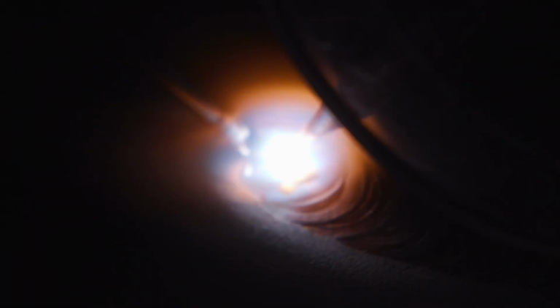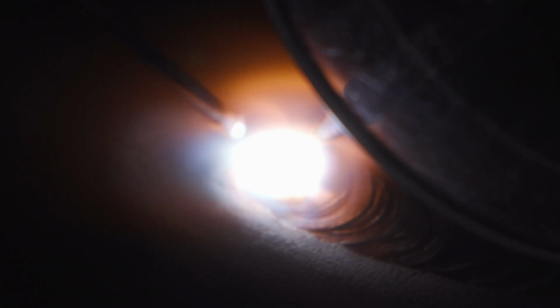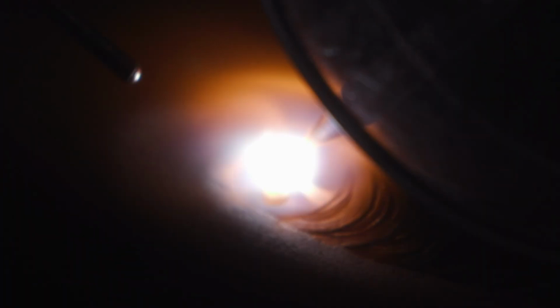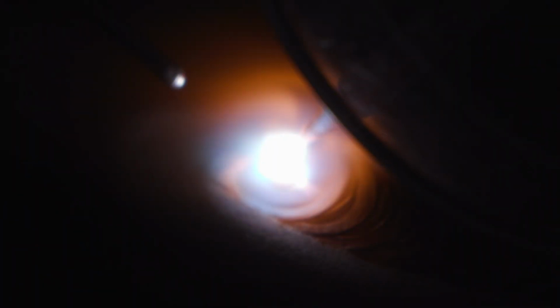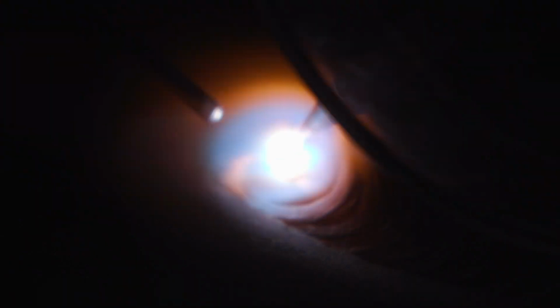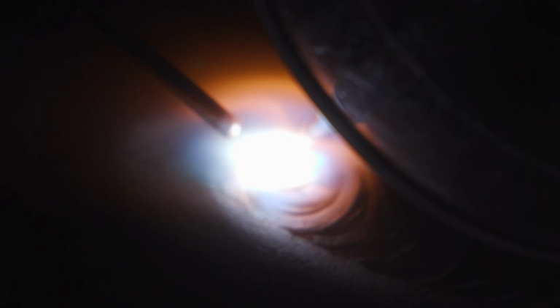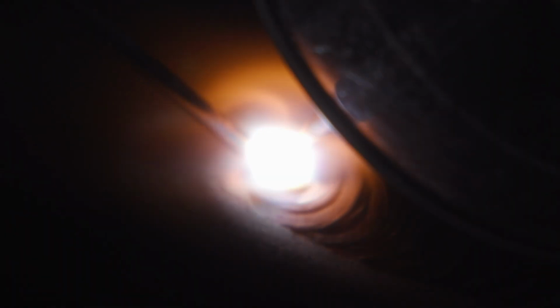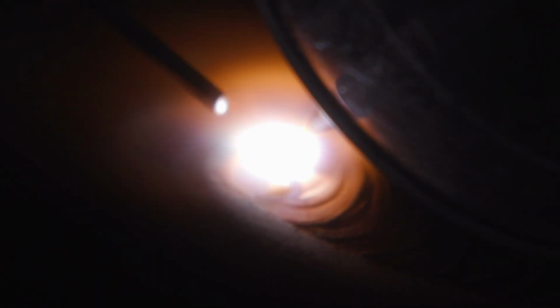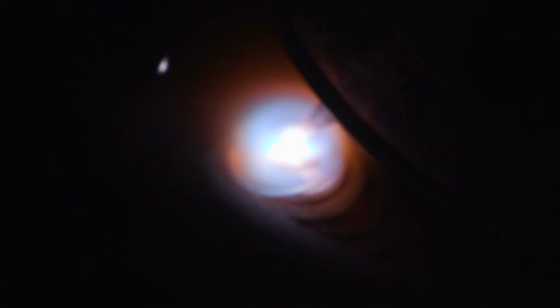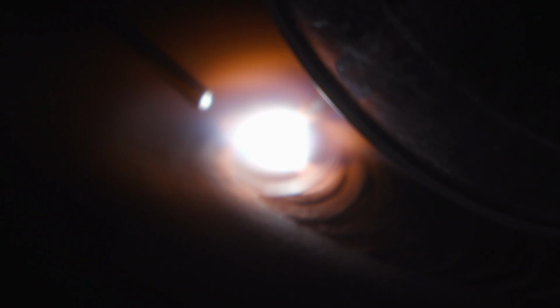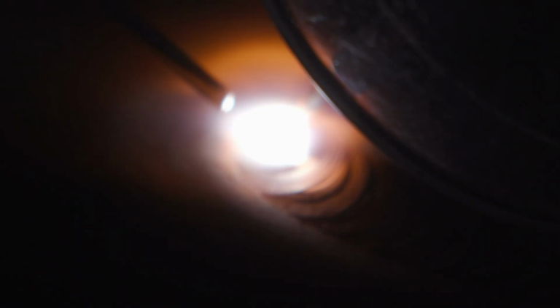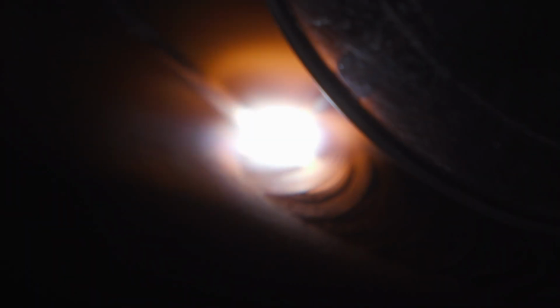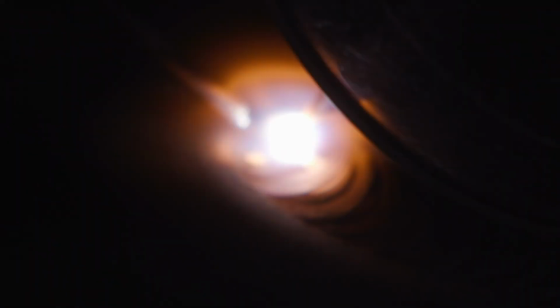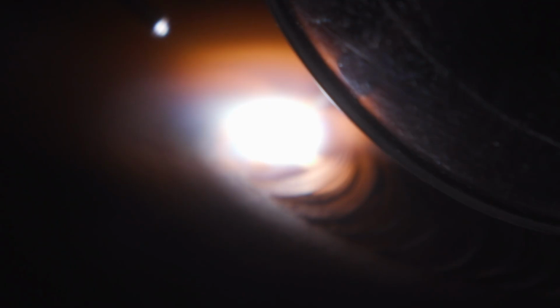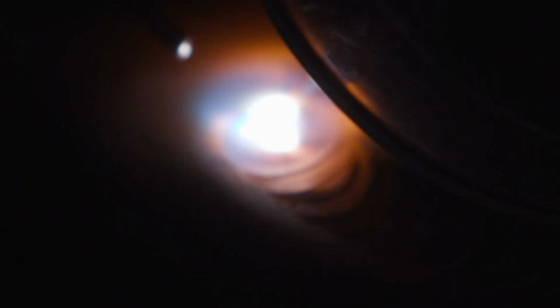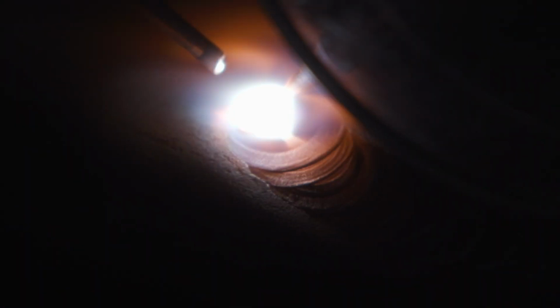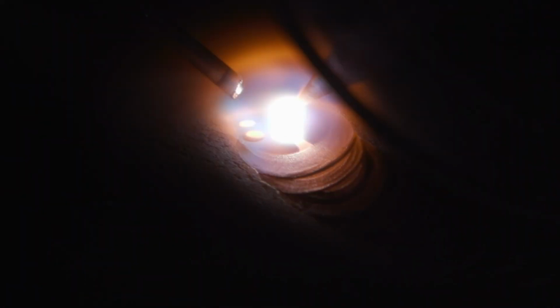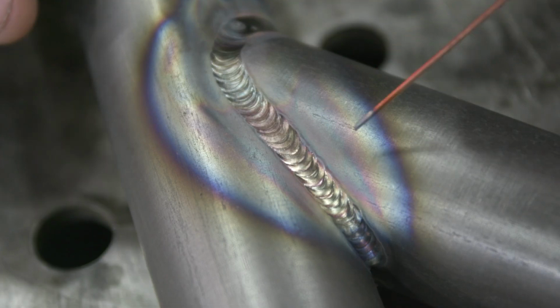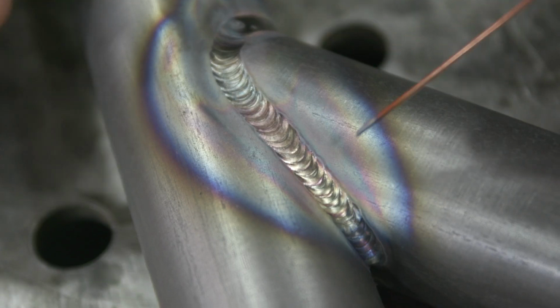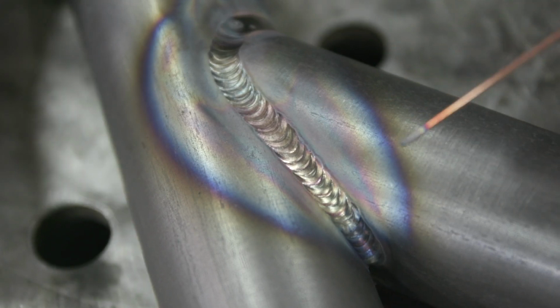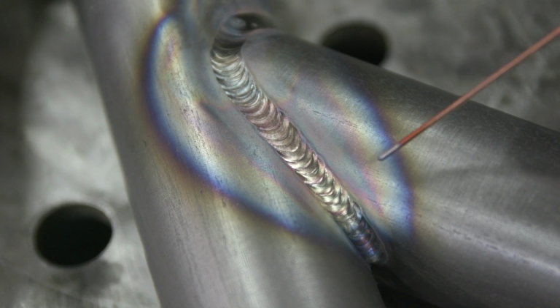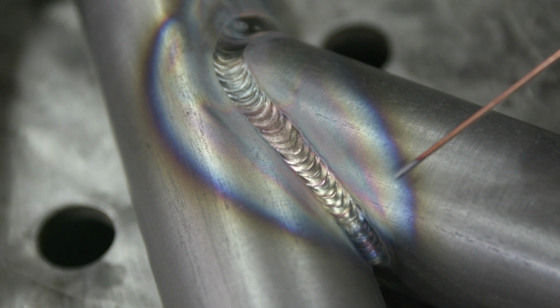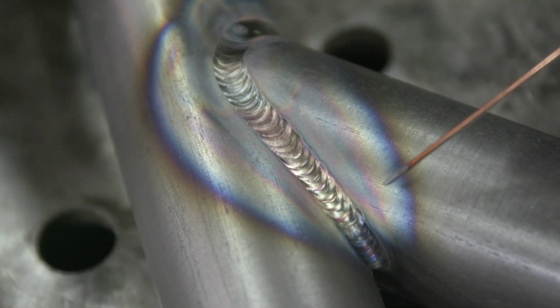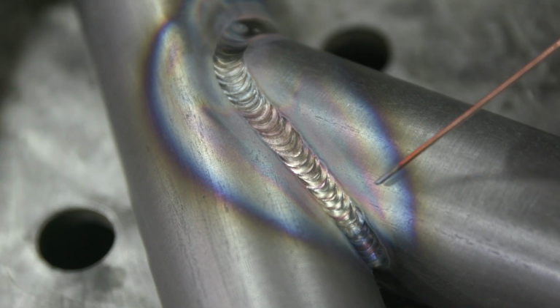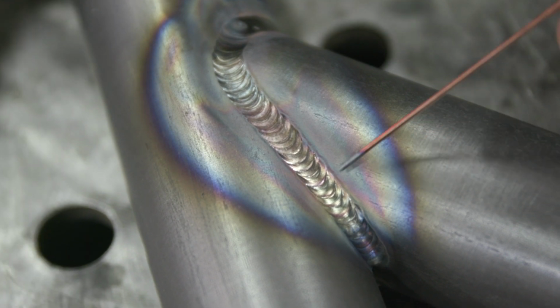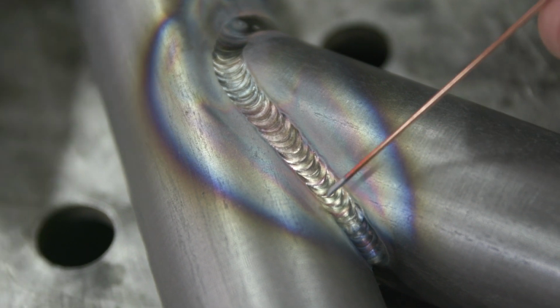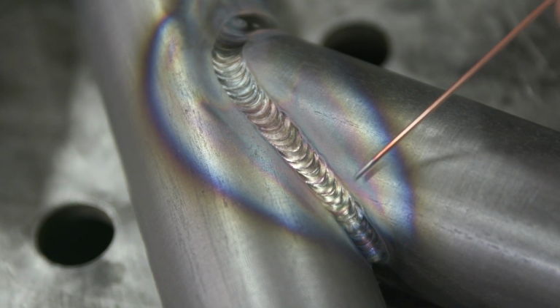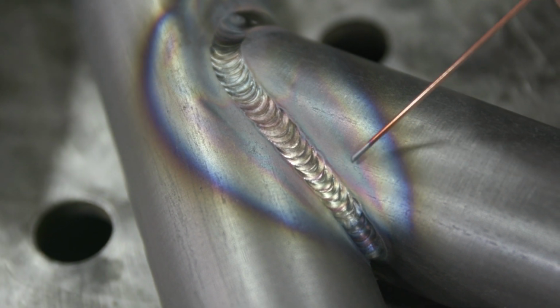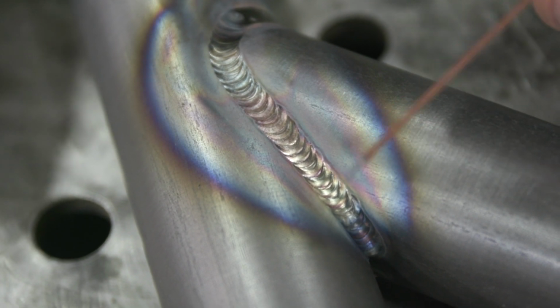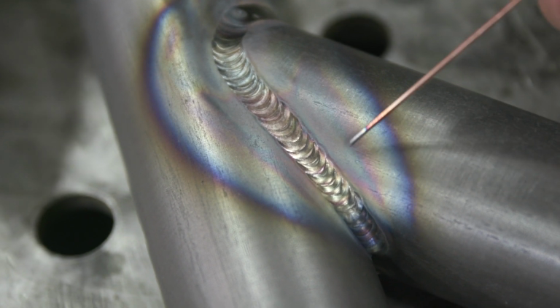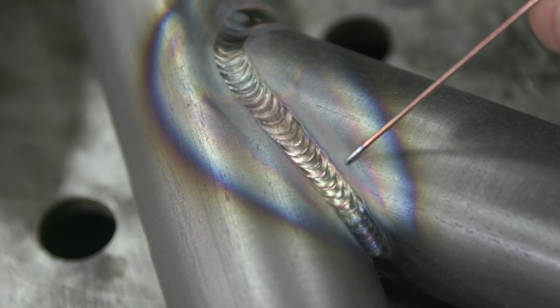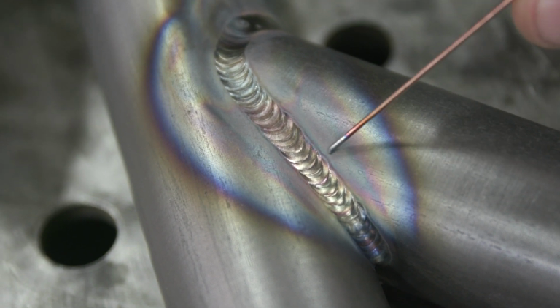Your step-over is extremely minimal to get that profile. If you step over too far you'll actually see a definitive toe line in the weld. Keeping the bead spacing tight allows you to maintain a continuous line on the toes.